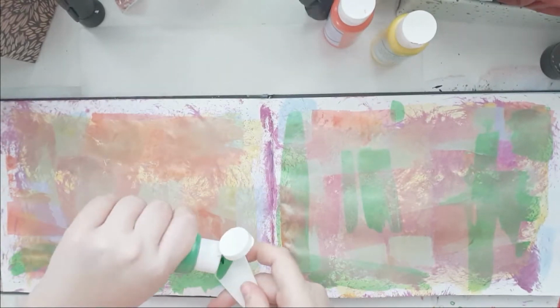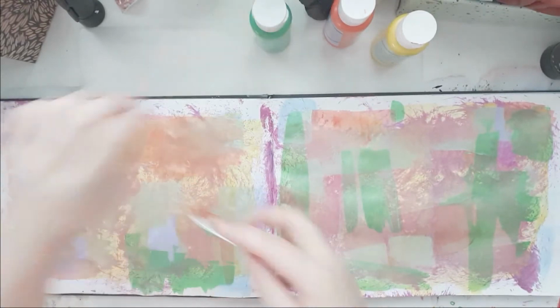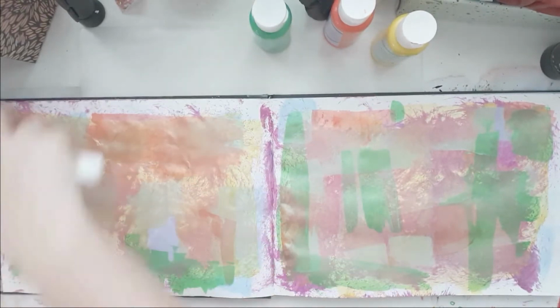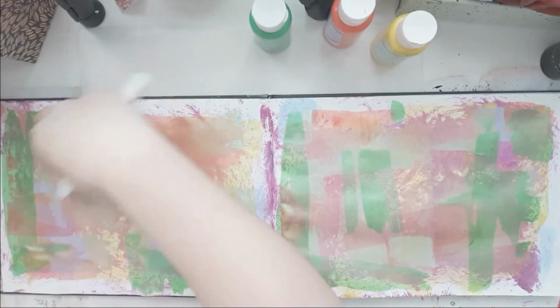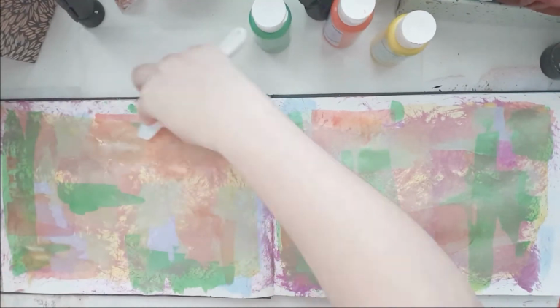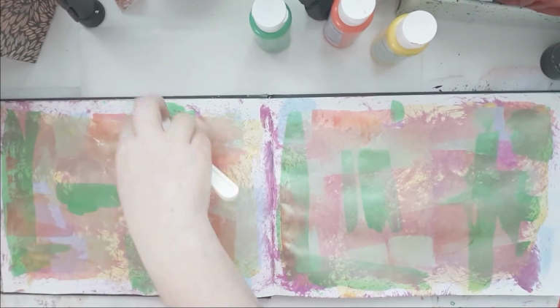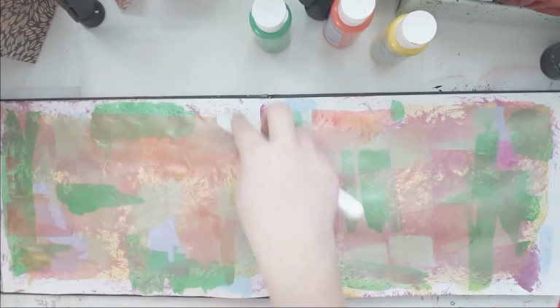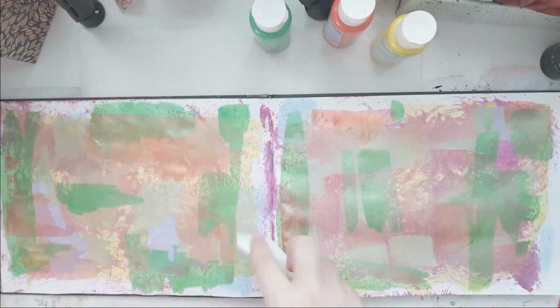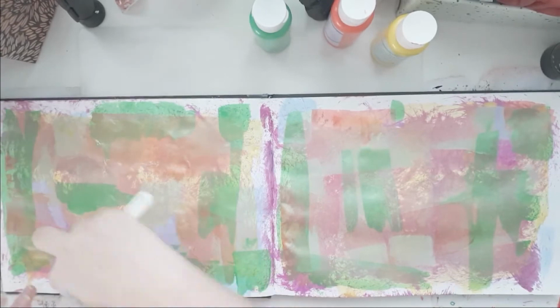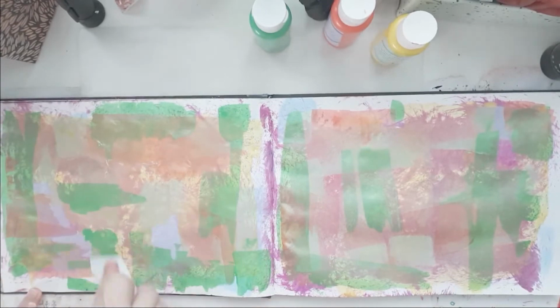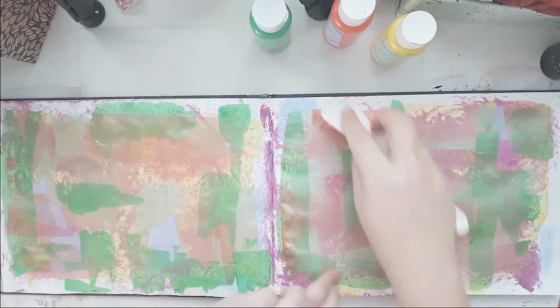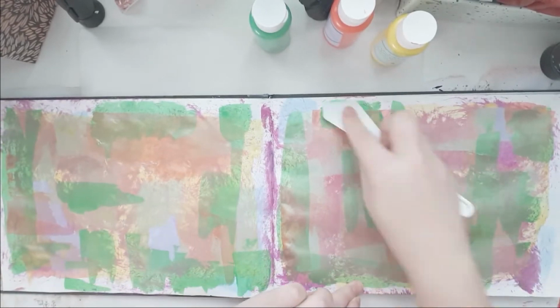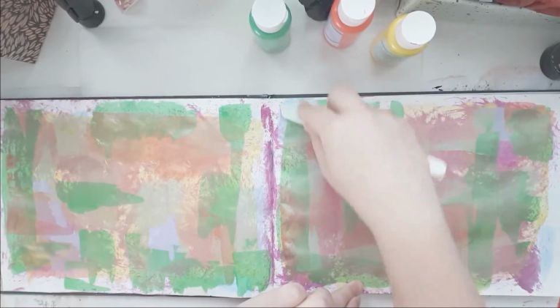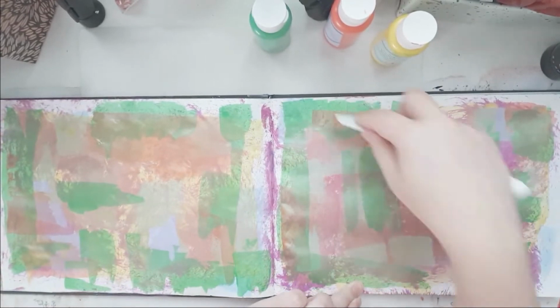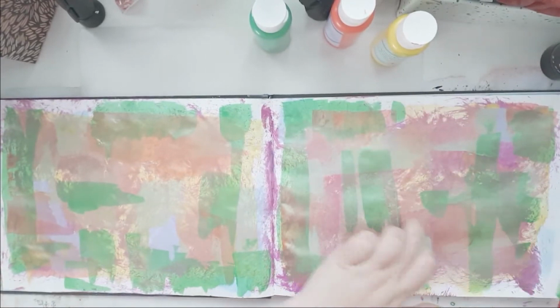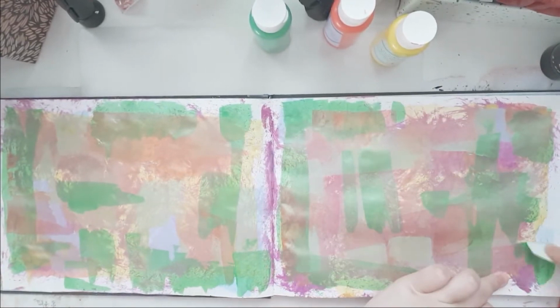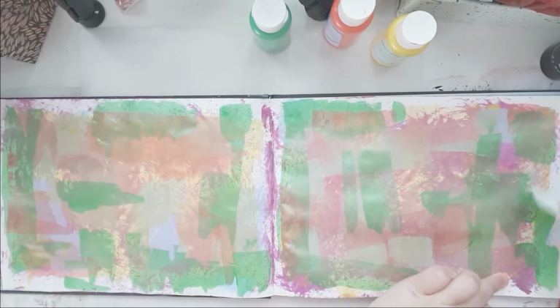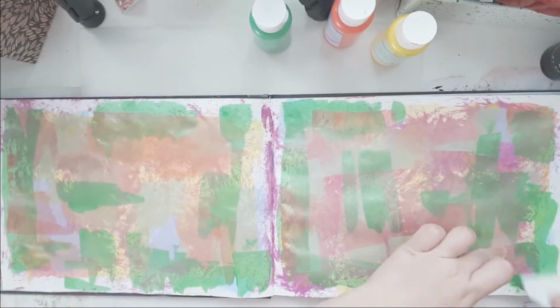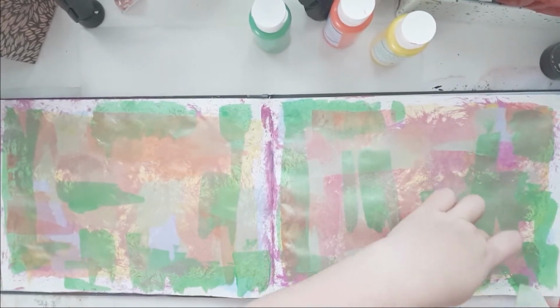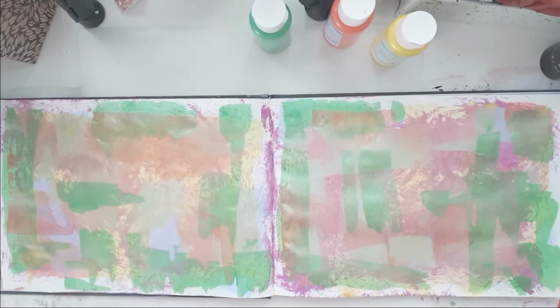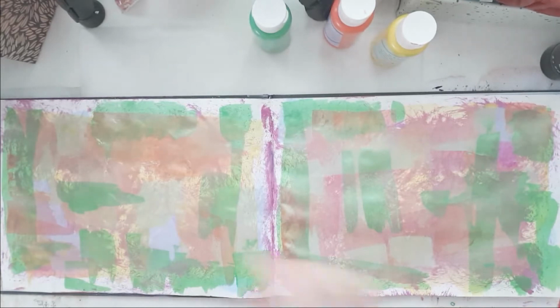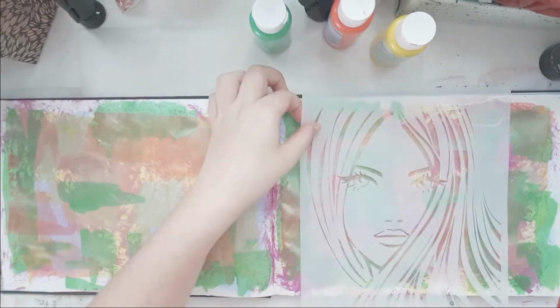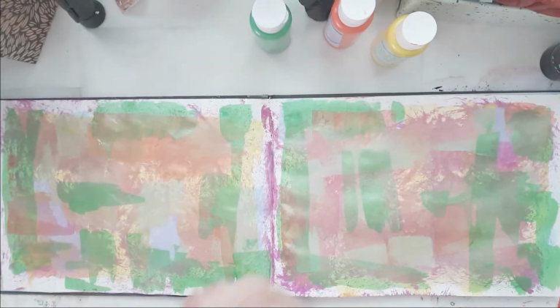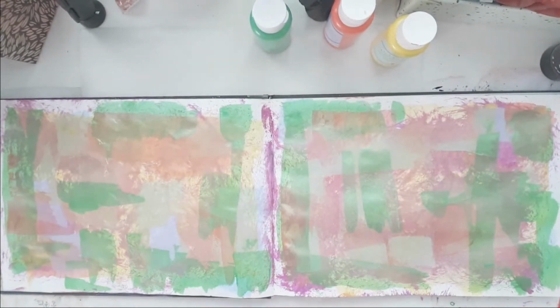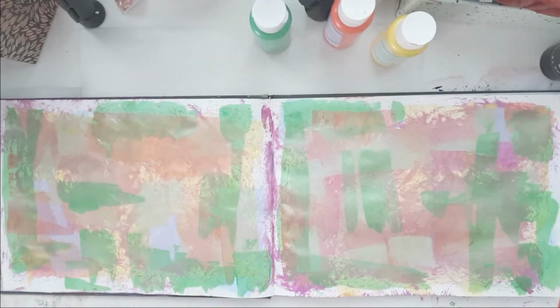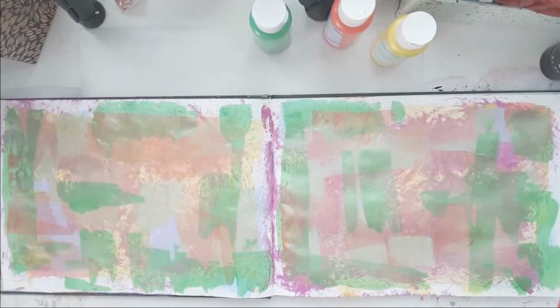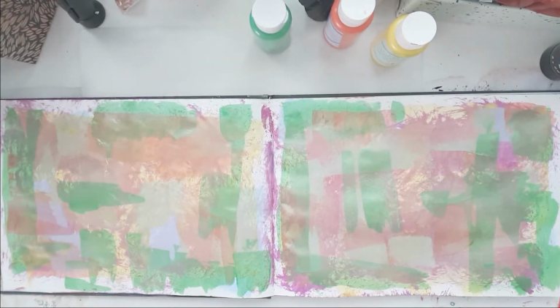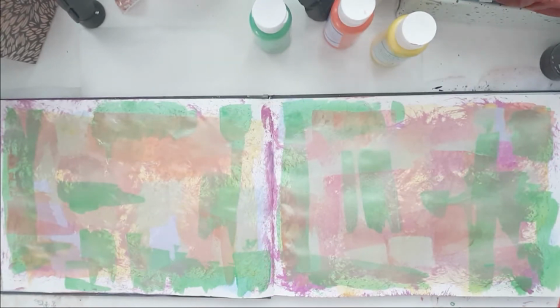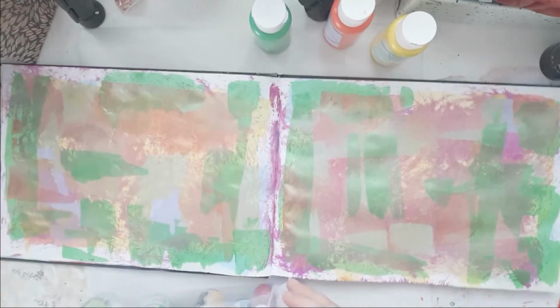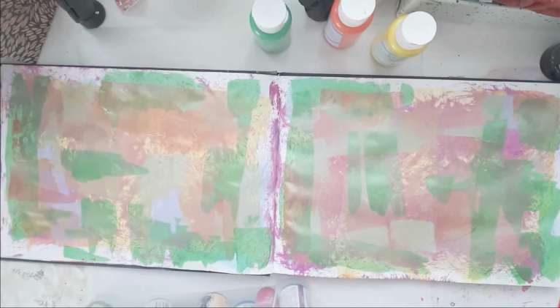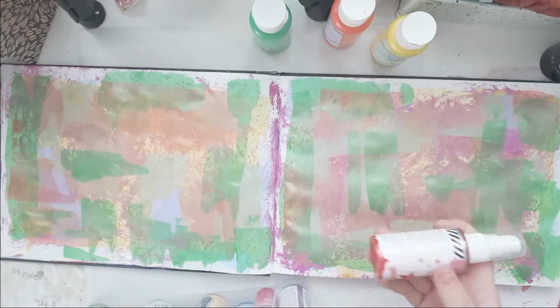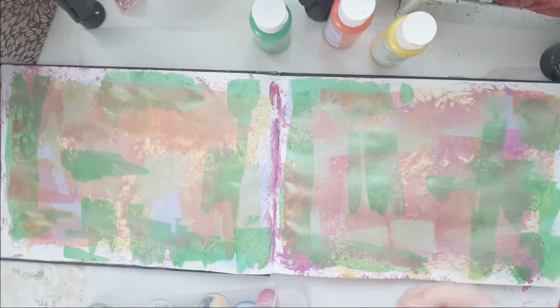I'm gonna make this page as a tribute to my grandma. She passed away in March and I just wanted to art journal a bit.